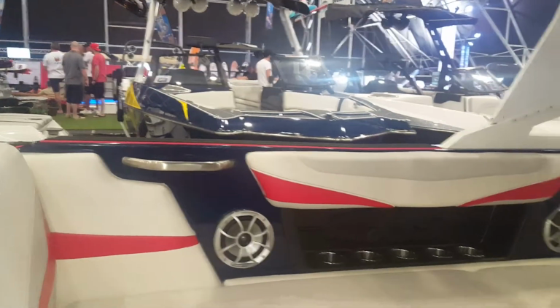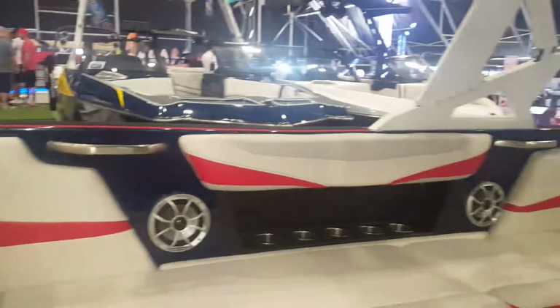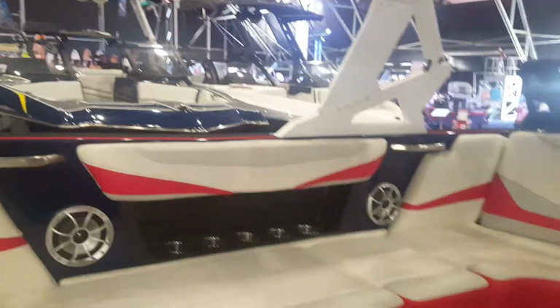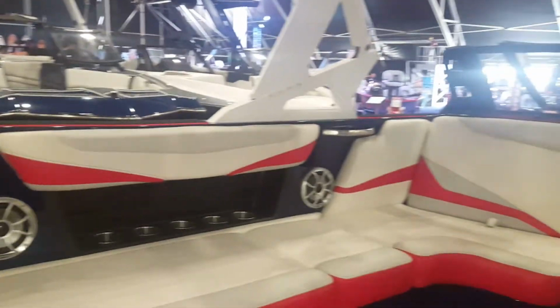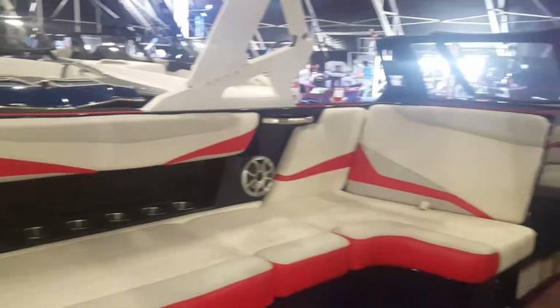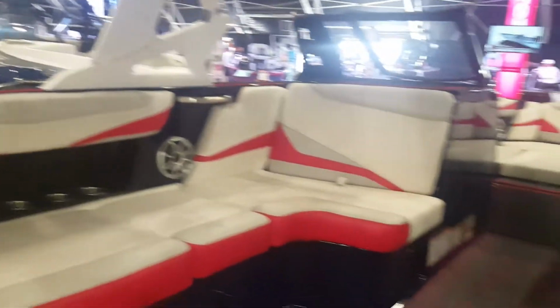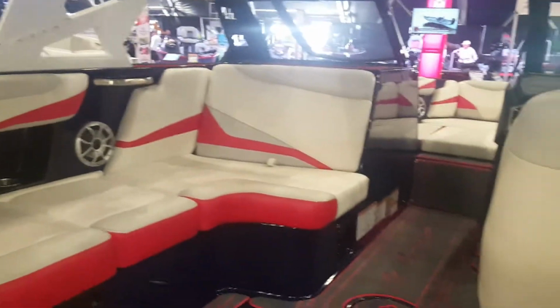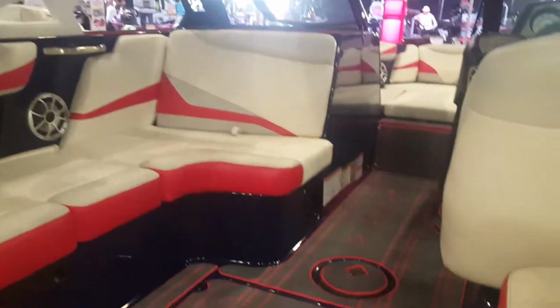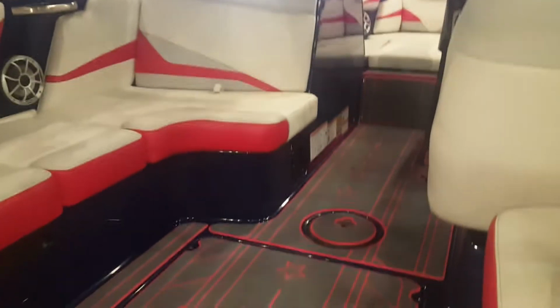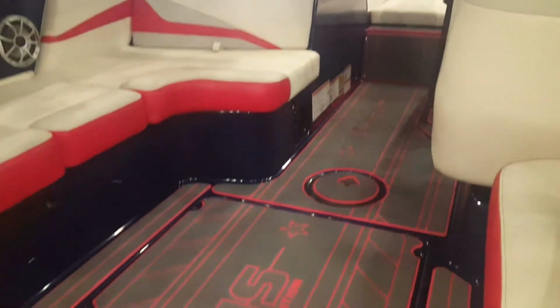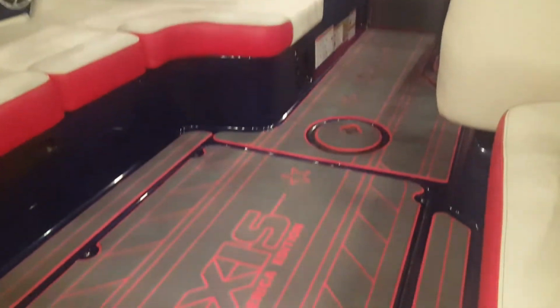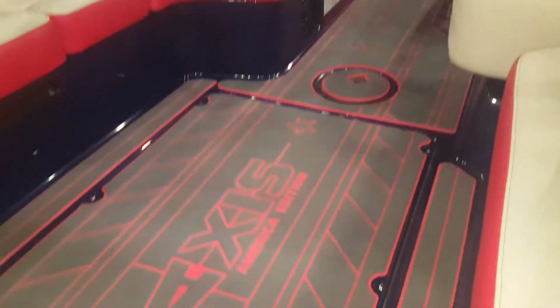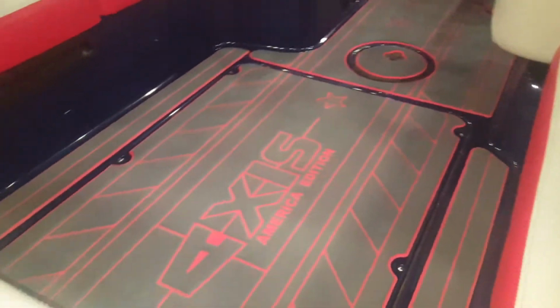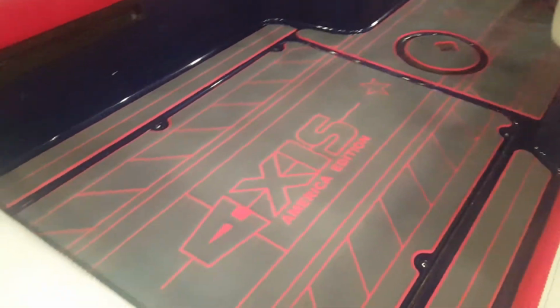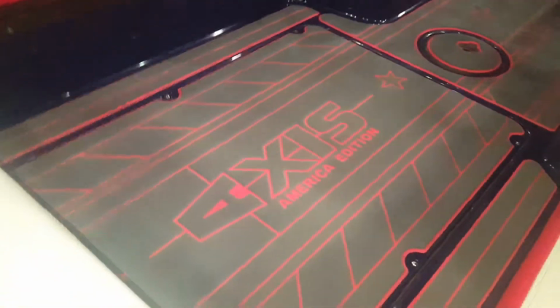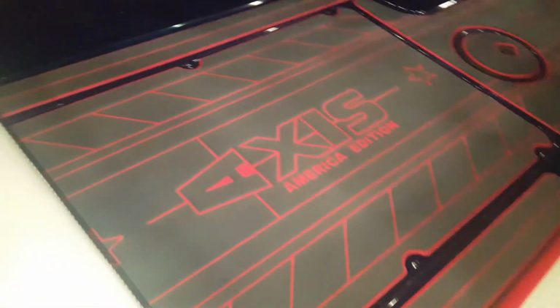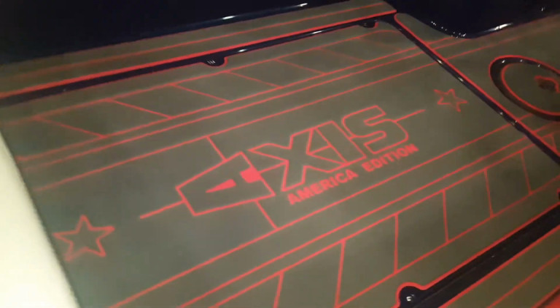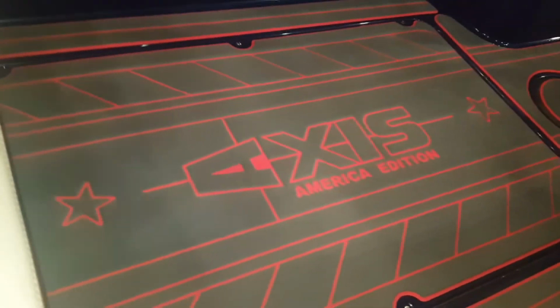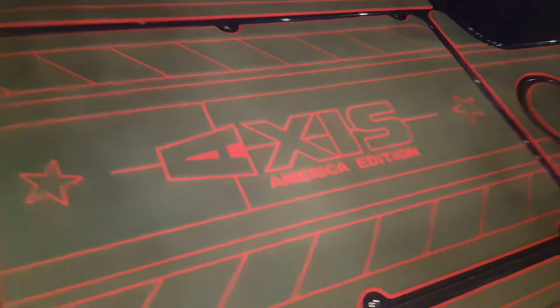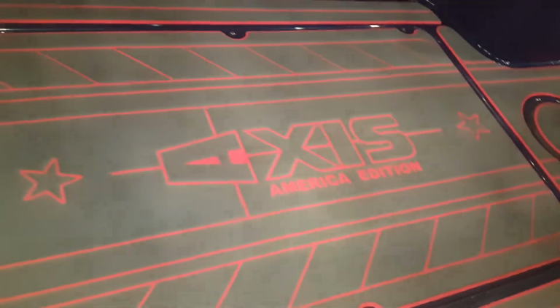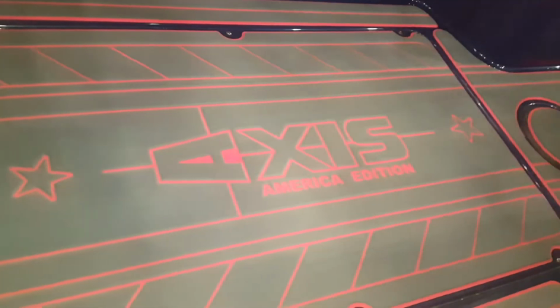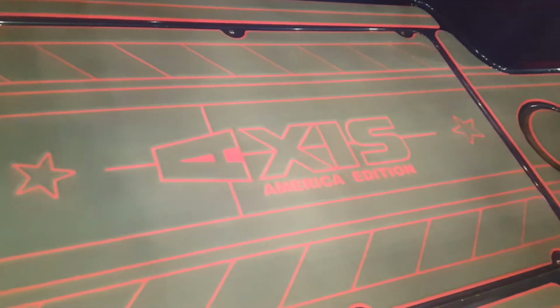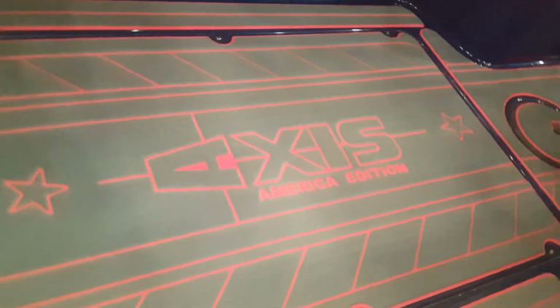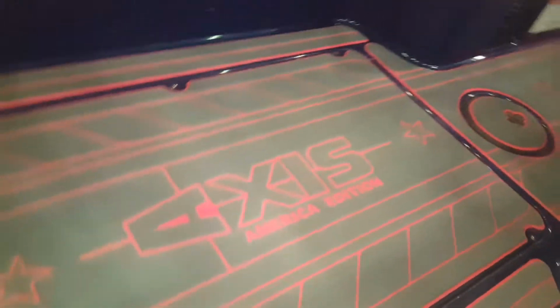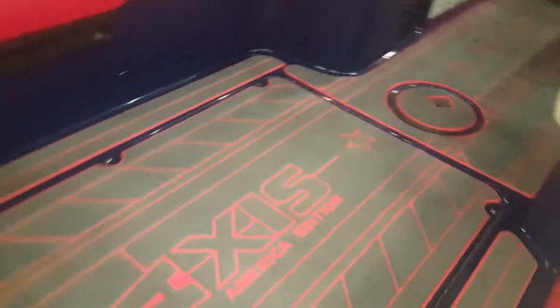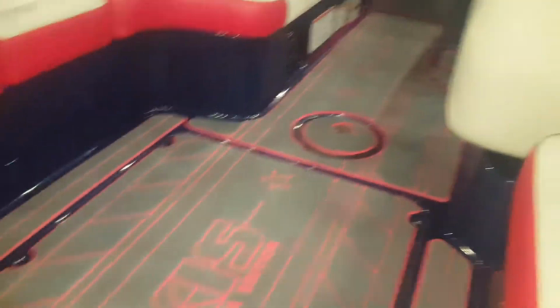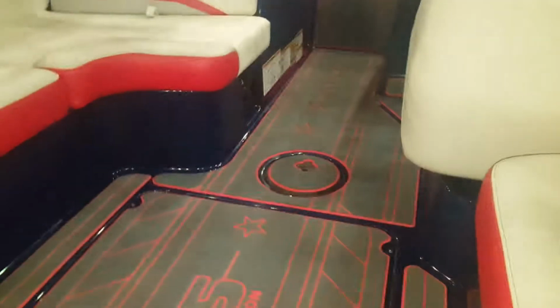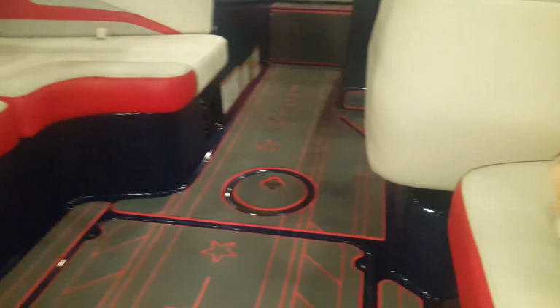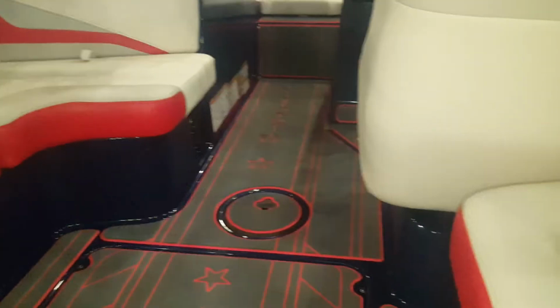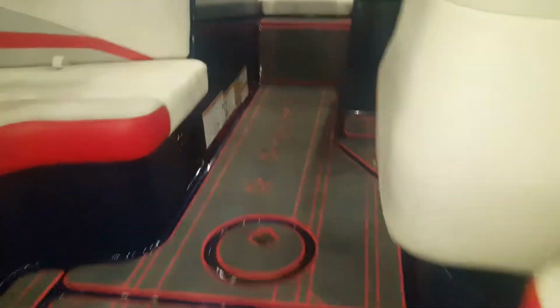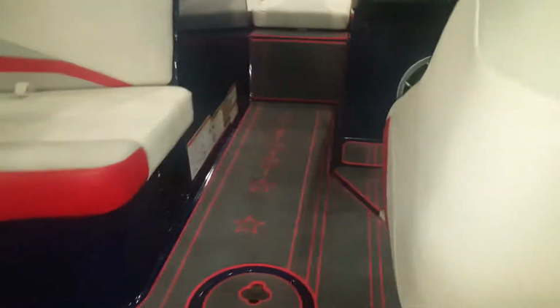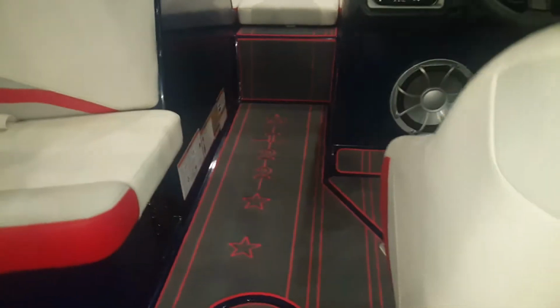So it's our last day here at Arizona for the Boat Show. I wanted to share with you this beautiful boat that we did for Boulder Boats. It's the American edition of the Axis T-22.